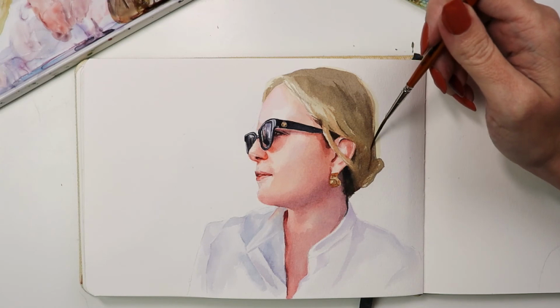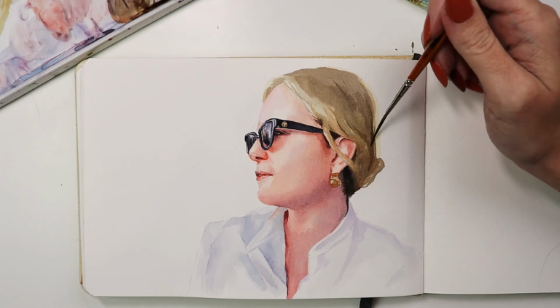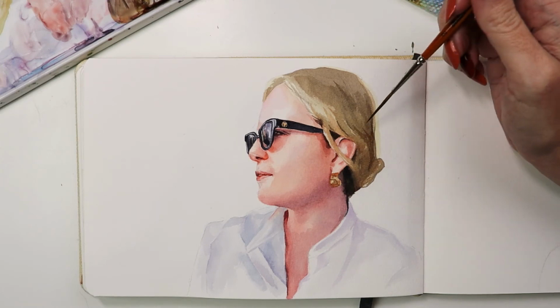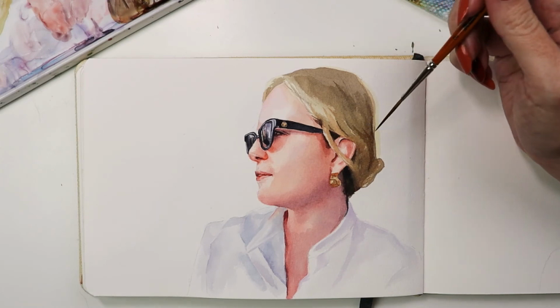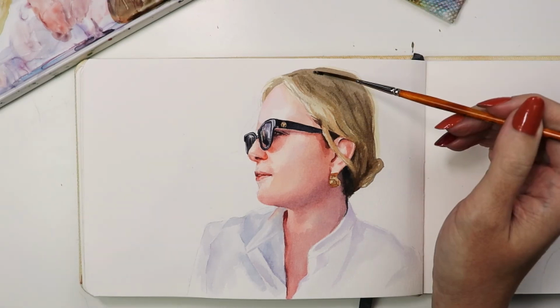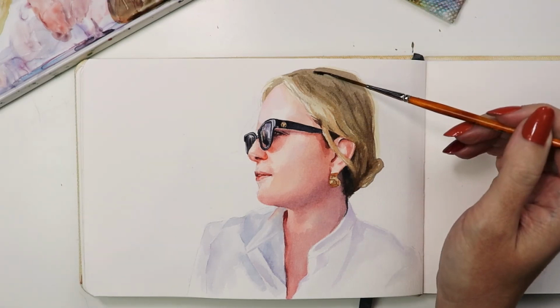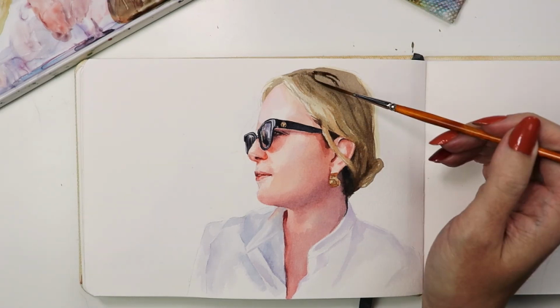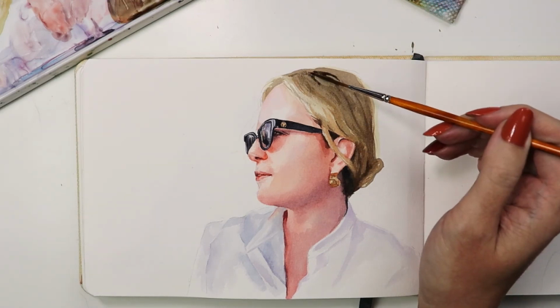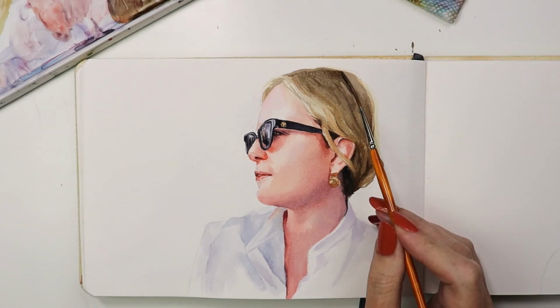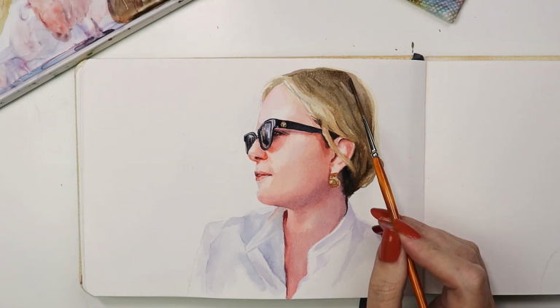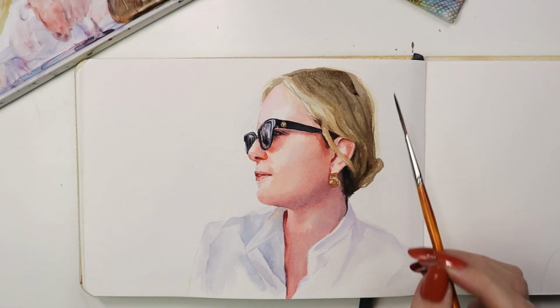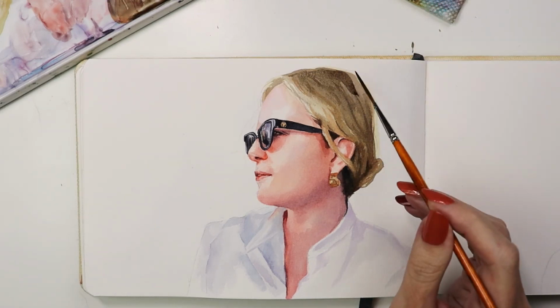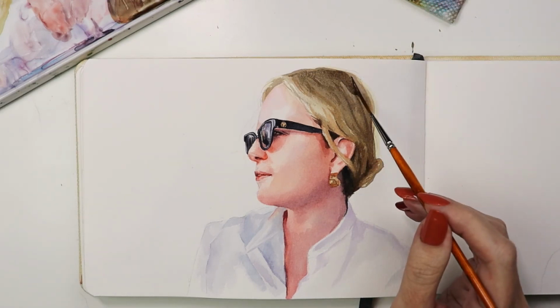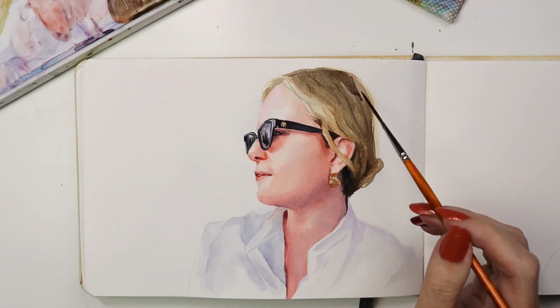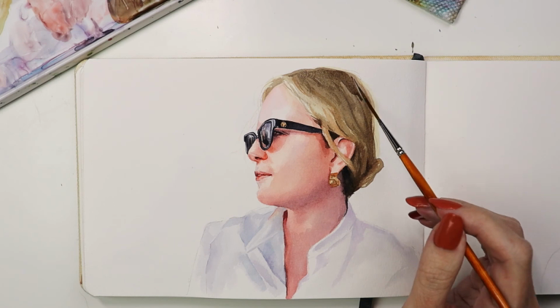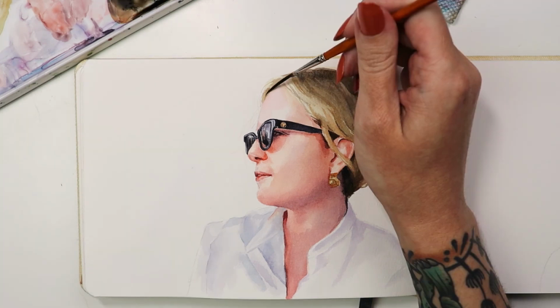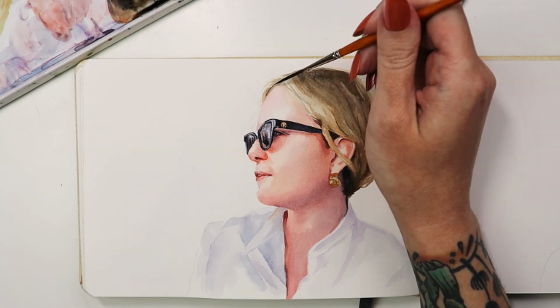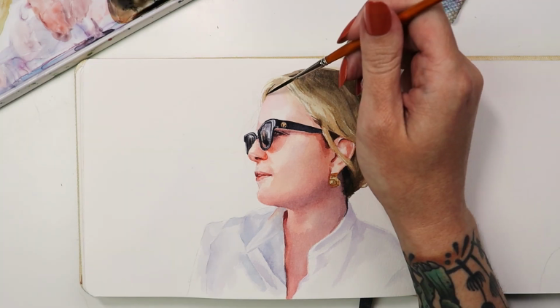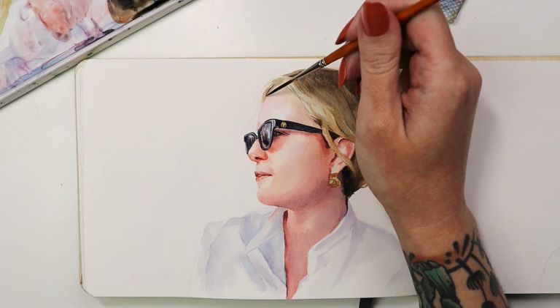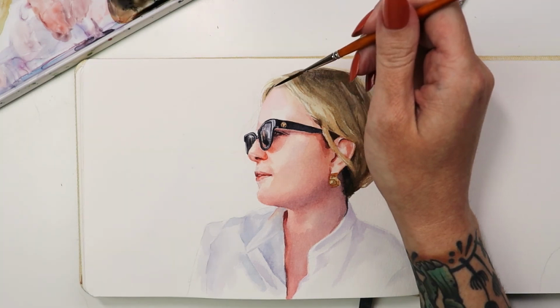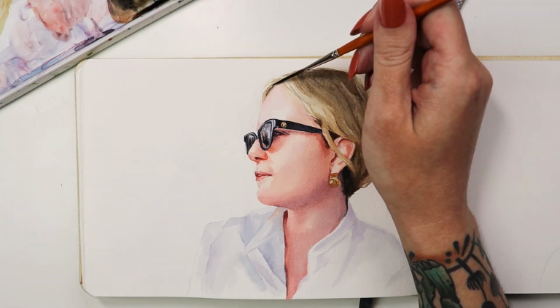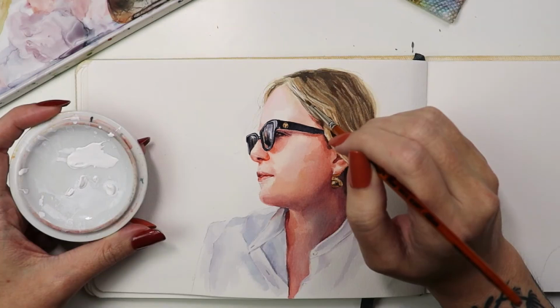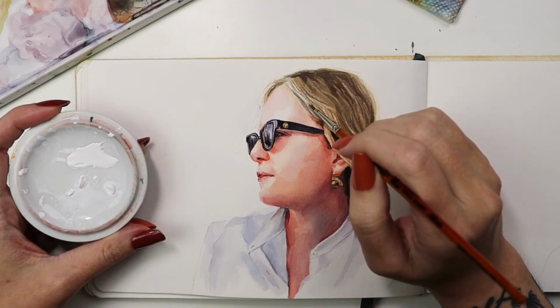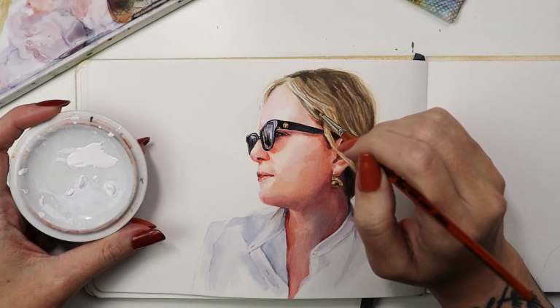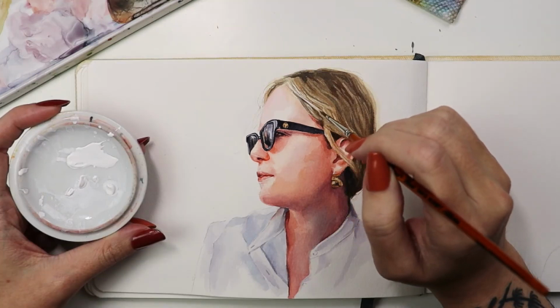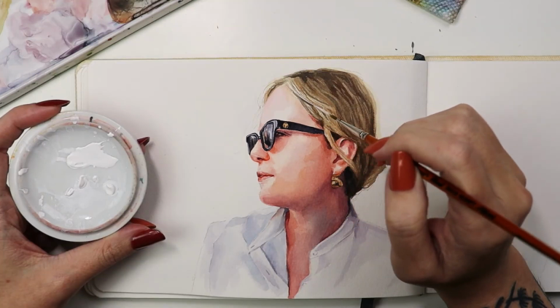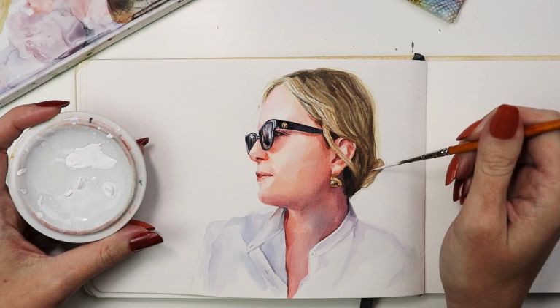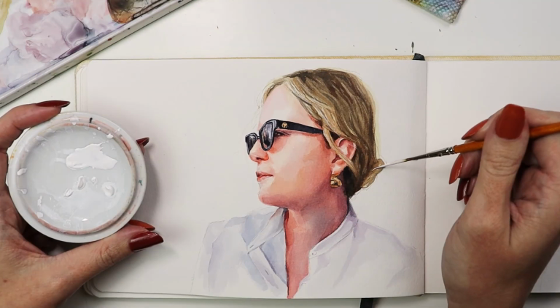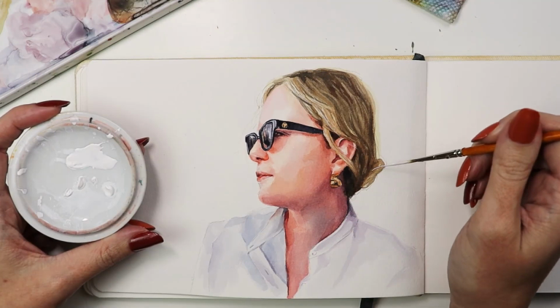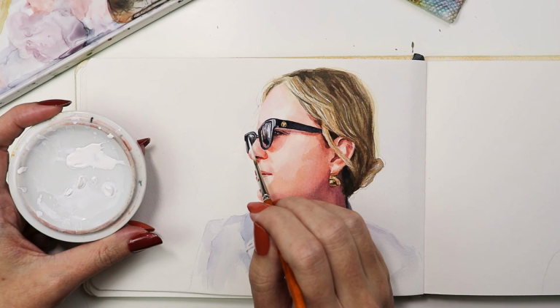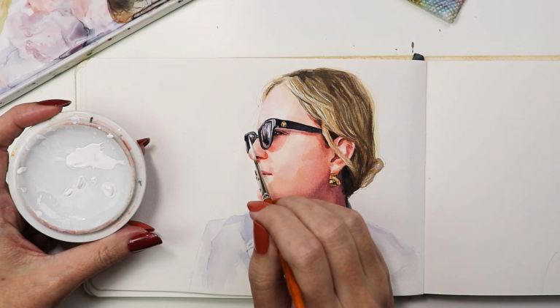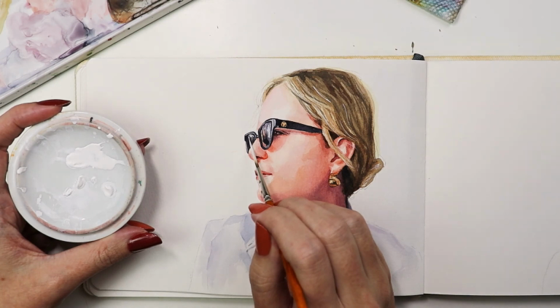The Script liner was an obvious choice to paint the hair. The long head of this brush gave me an expressive unbroken line. I used white gouache to put highlights in the hair and give the sunglasses a pop.